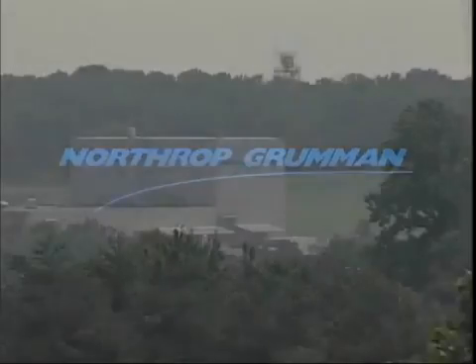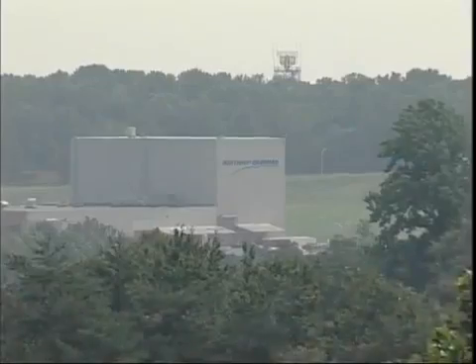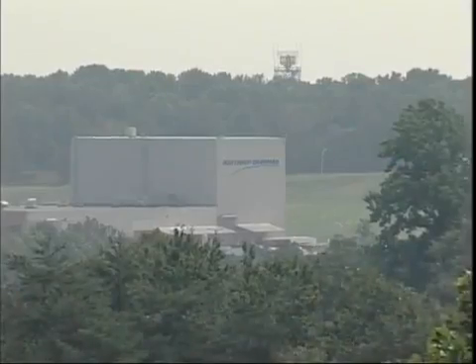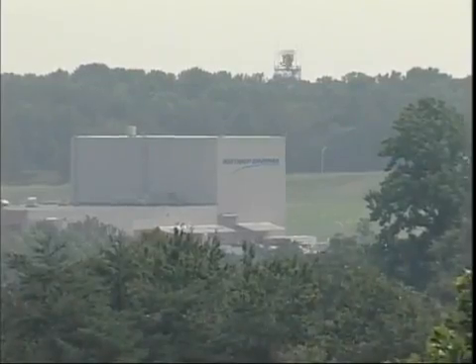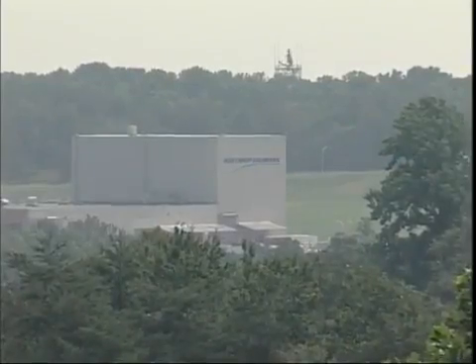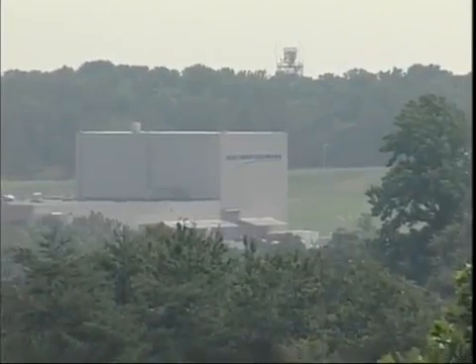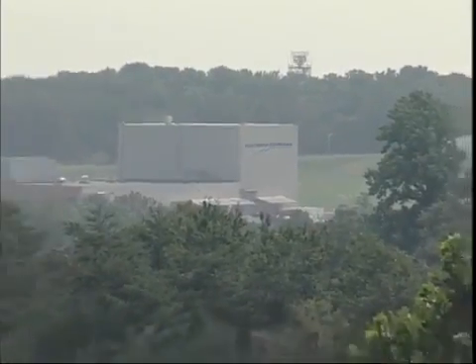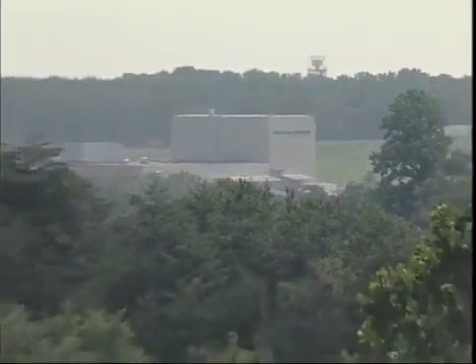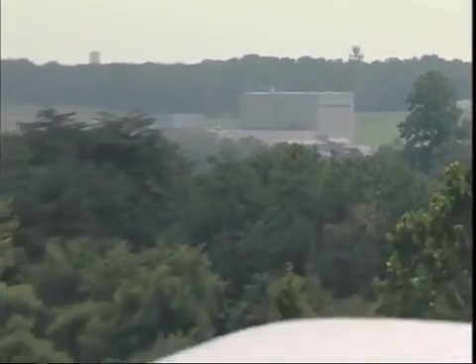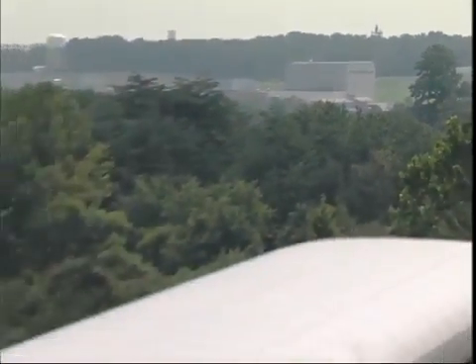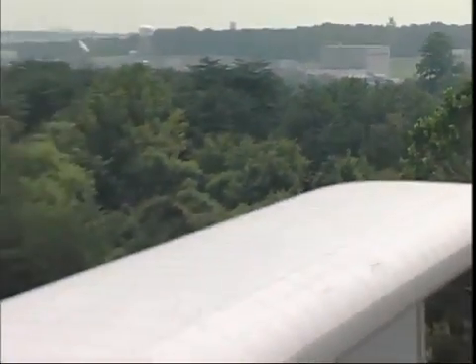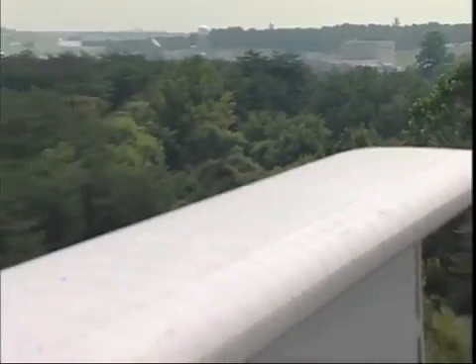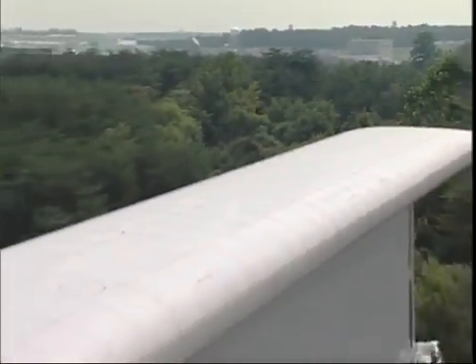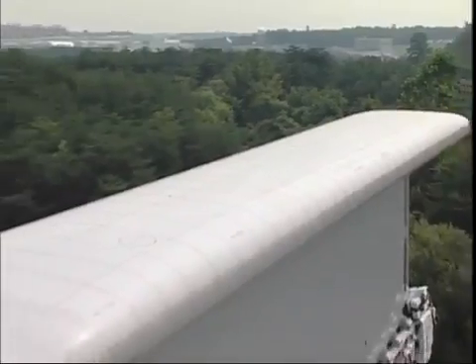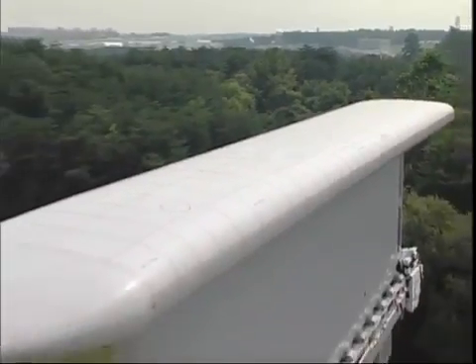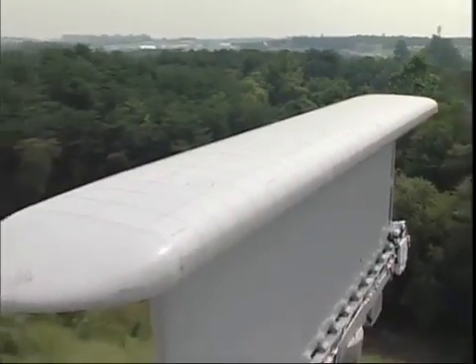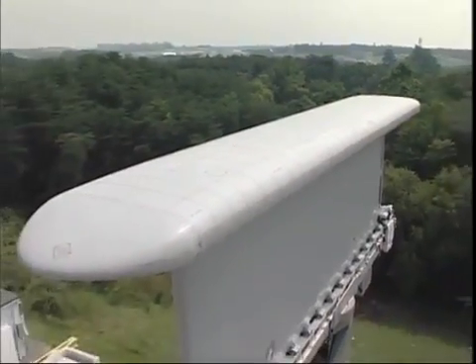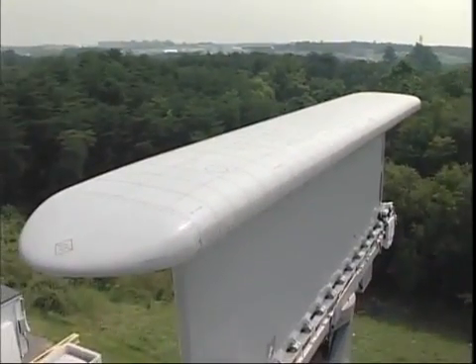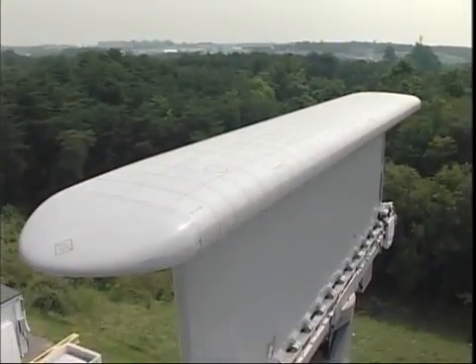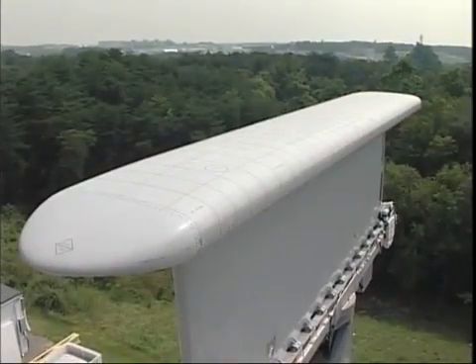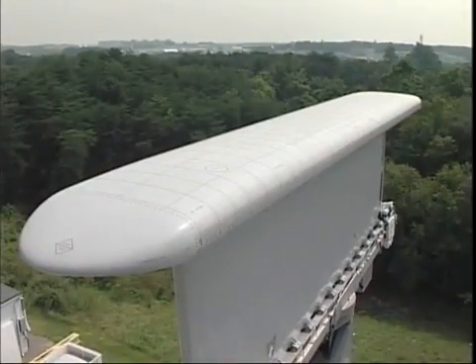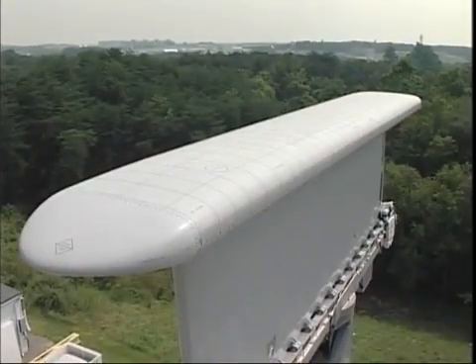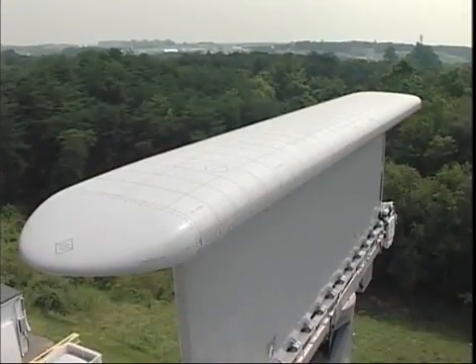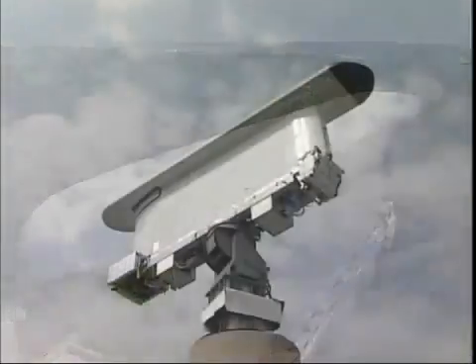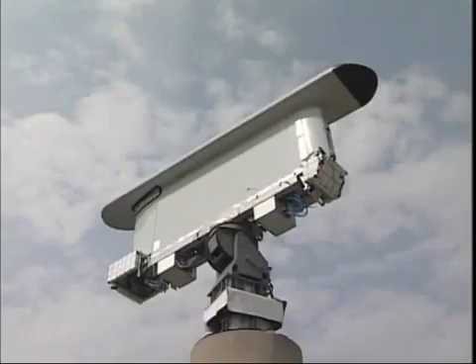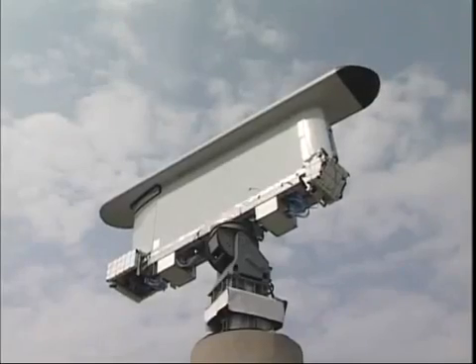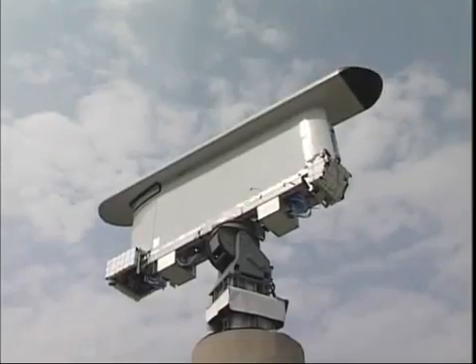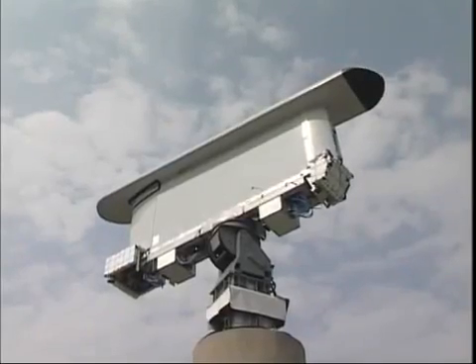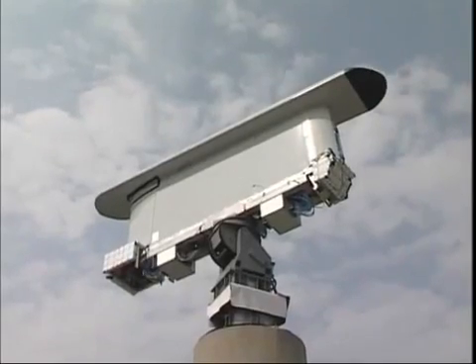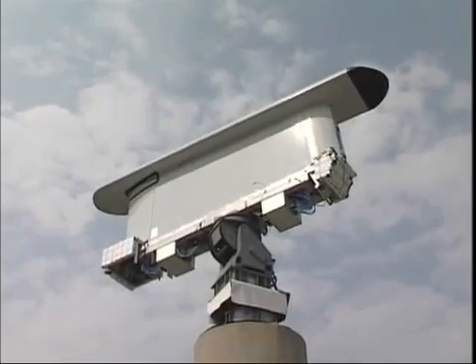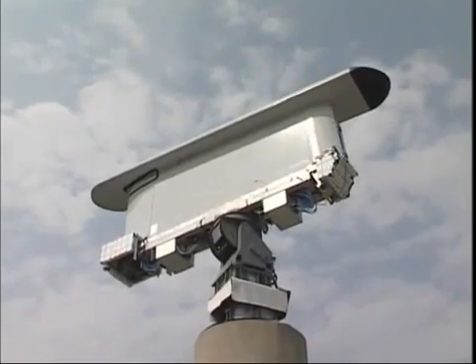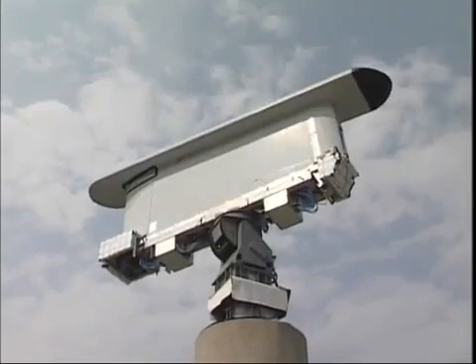At the Northrop Grumman facilities in Baltimore, Maryland, a new technology is taking shape that will radically alter the face of airborne surveillance systems. In this video, we'll introduce you to MESA, the multi-role electronically scanned array surveillance radar.